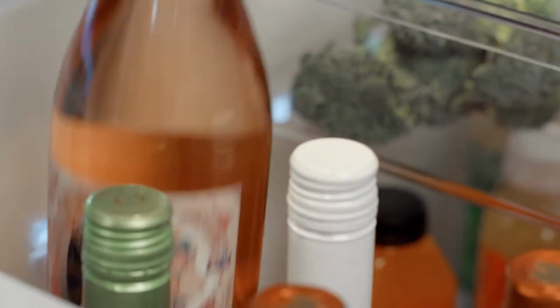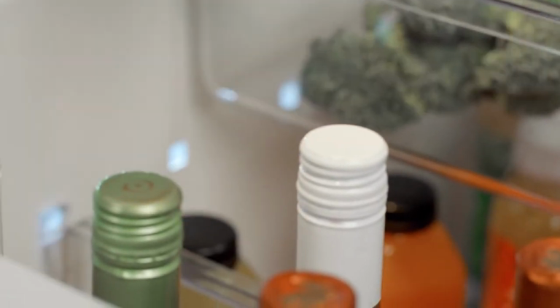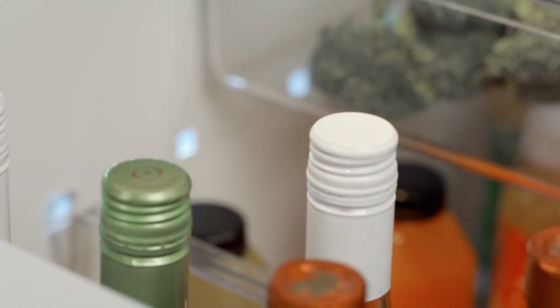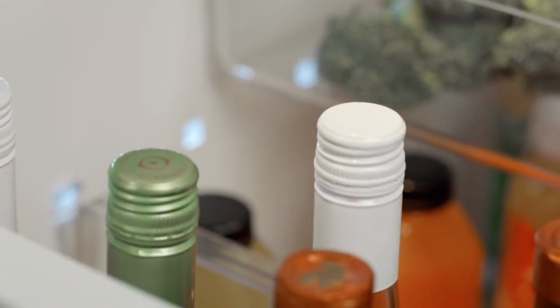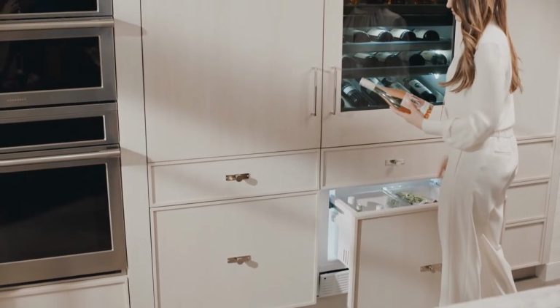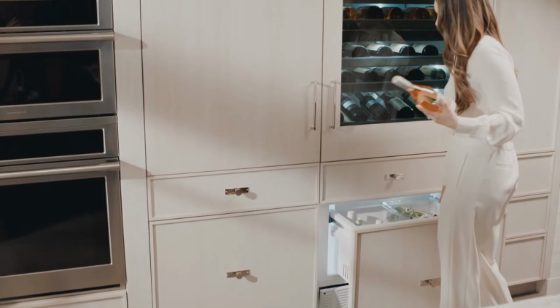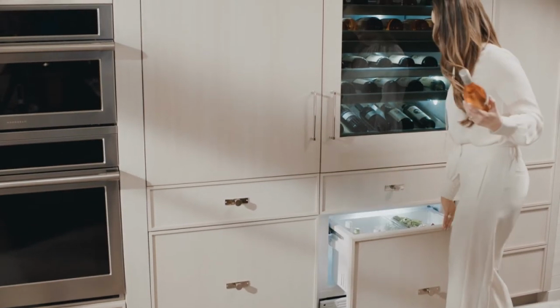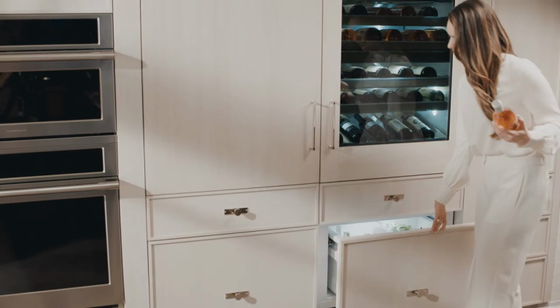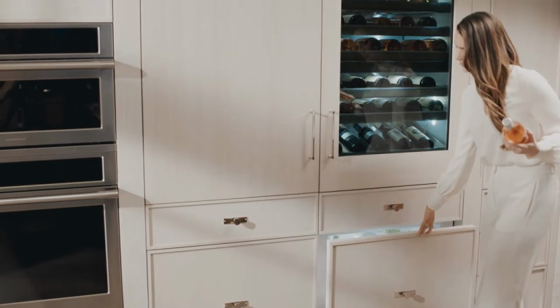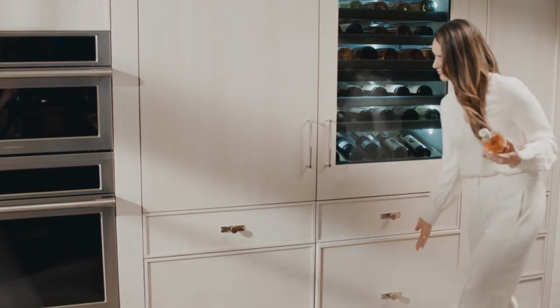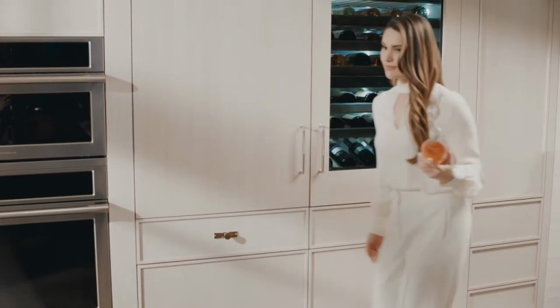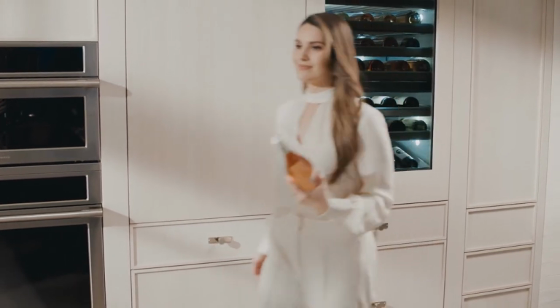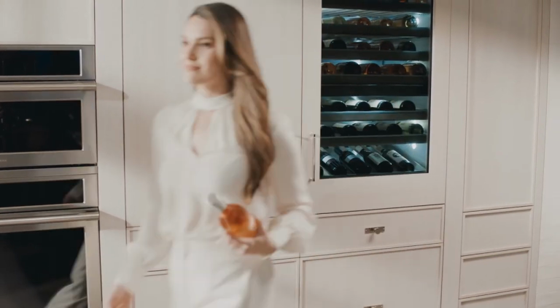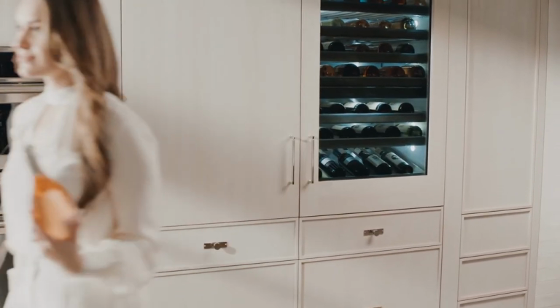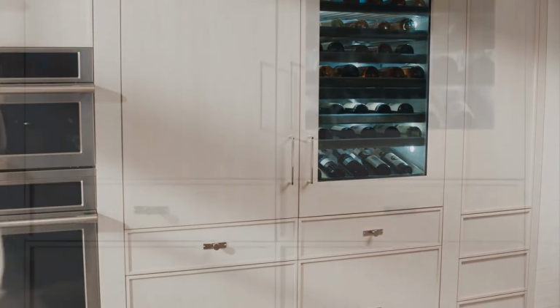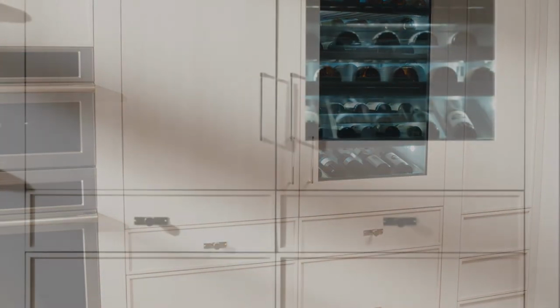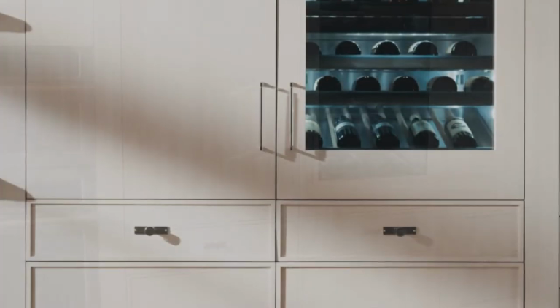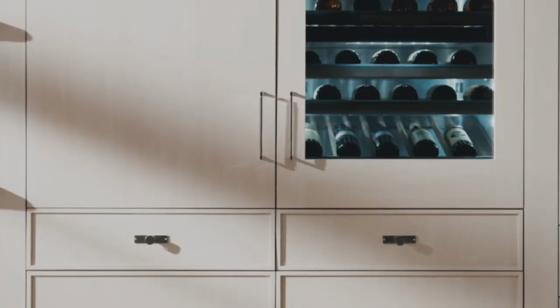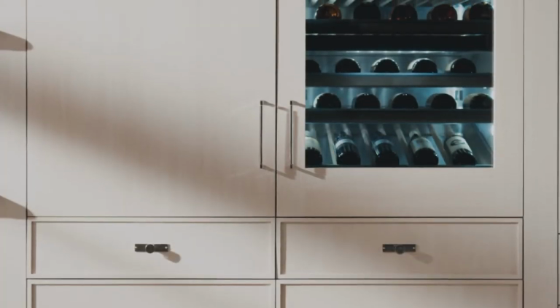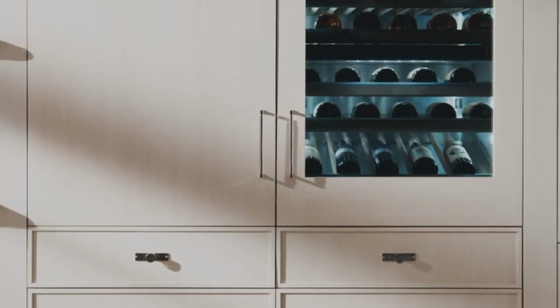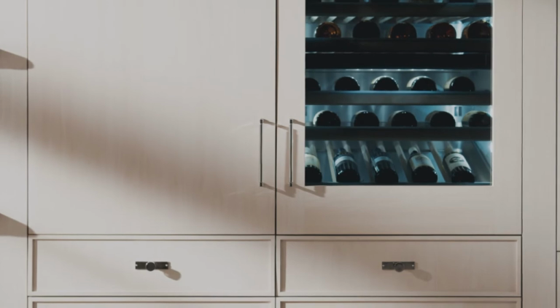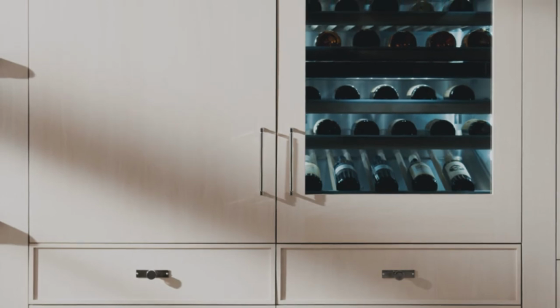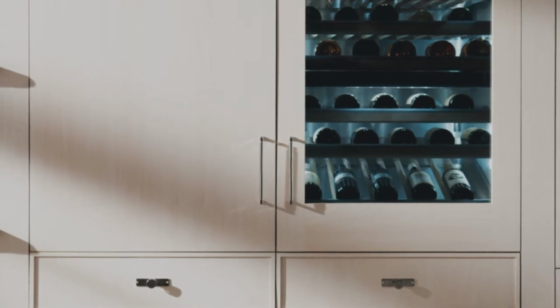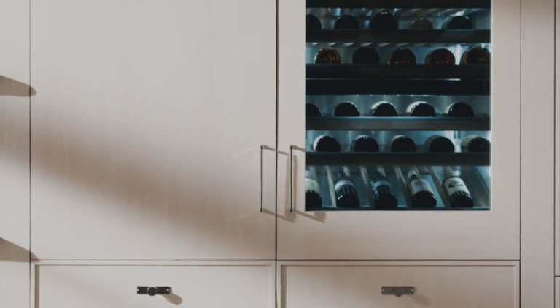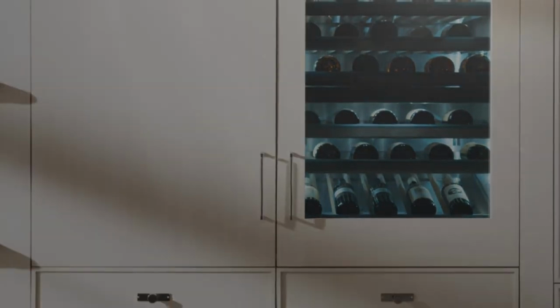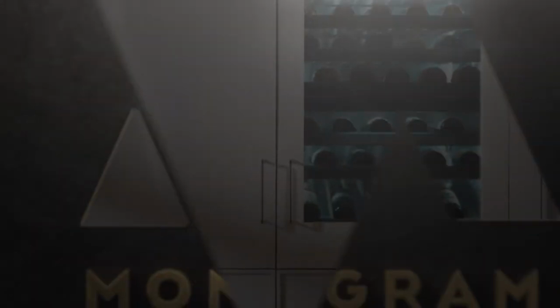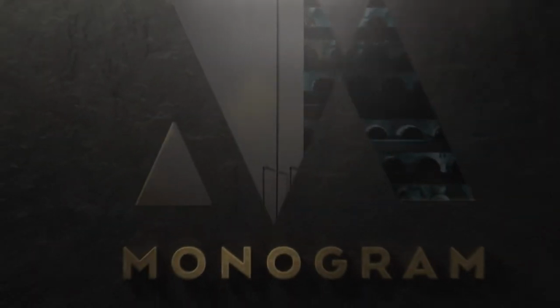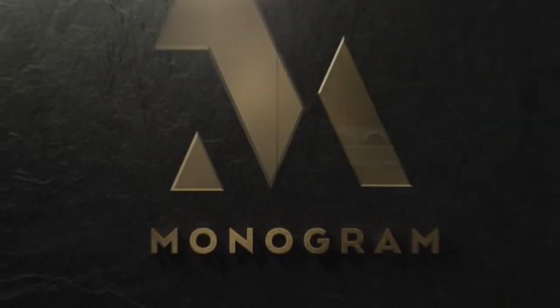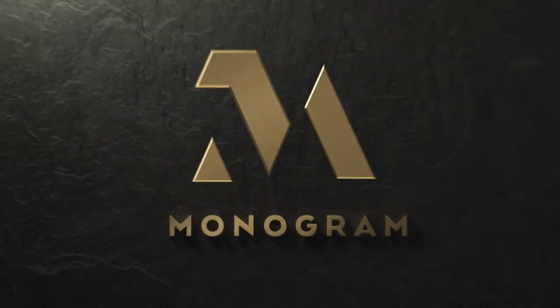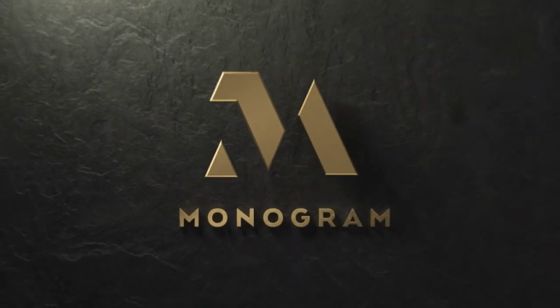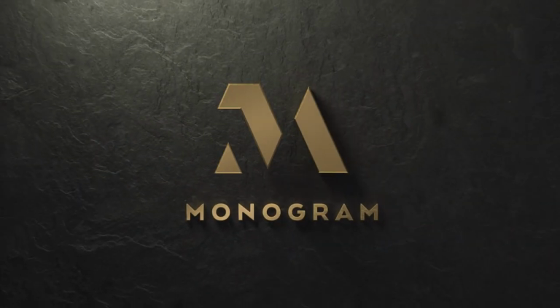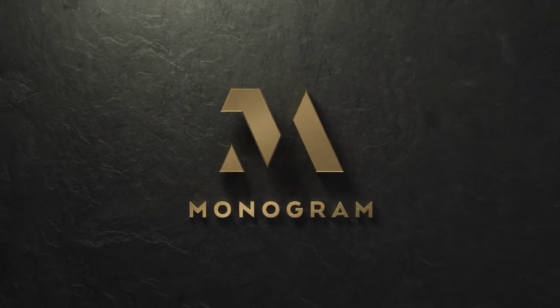Every pour is perfectly chilled and ready to enjoy. All together, this Monogram wine refrigerator is redefining luxury appliances one detail at a time.